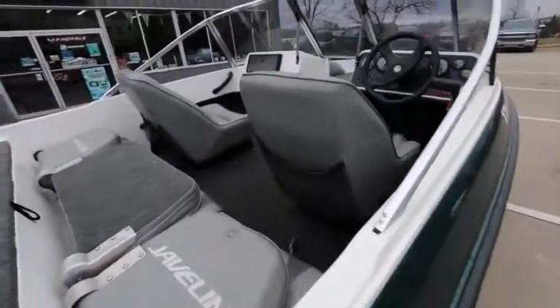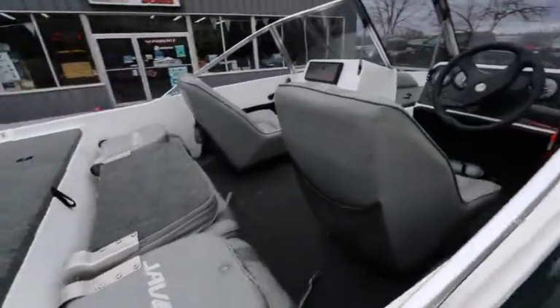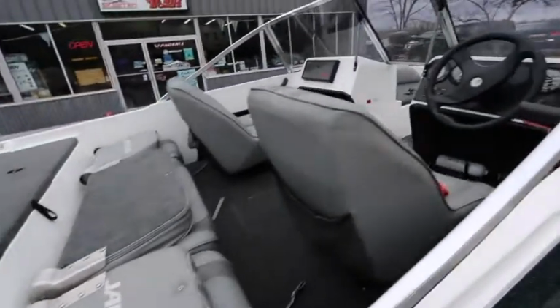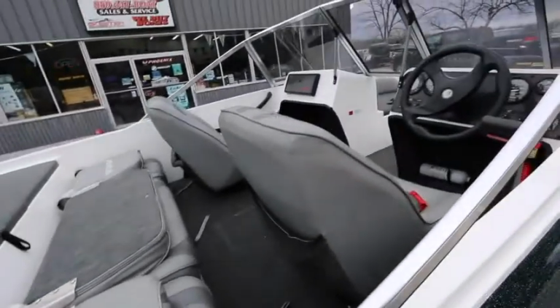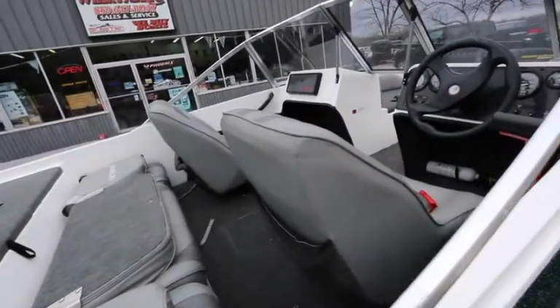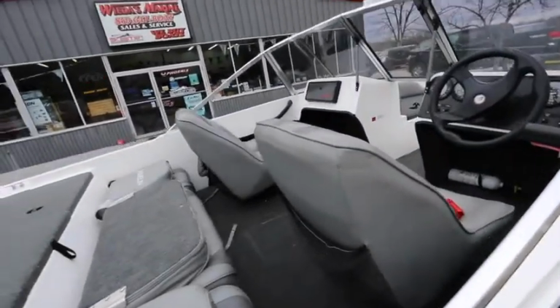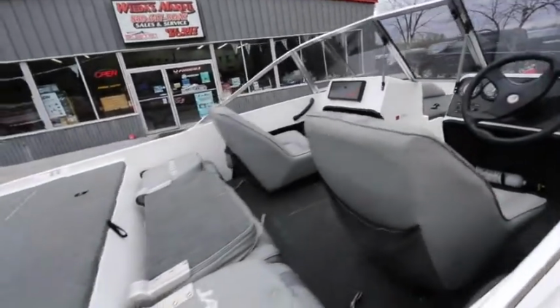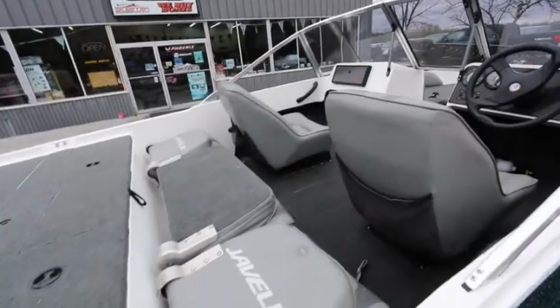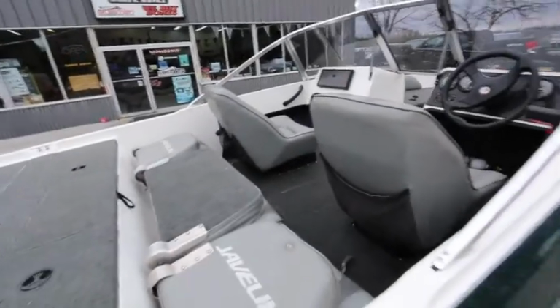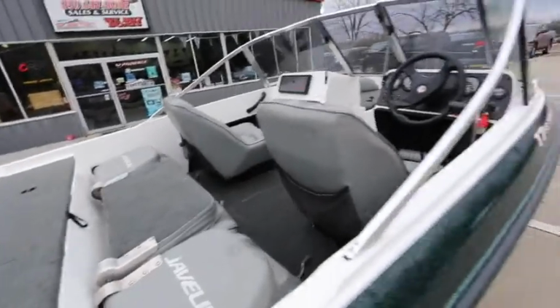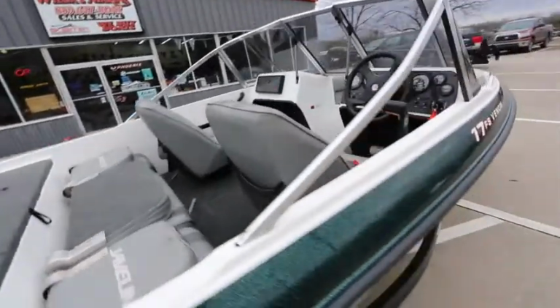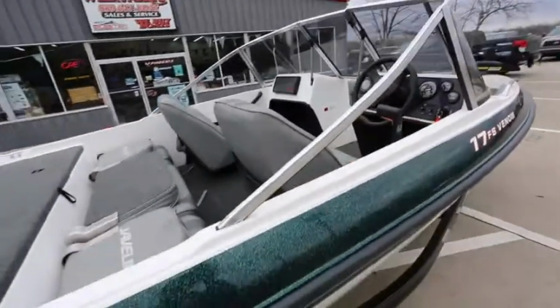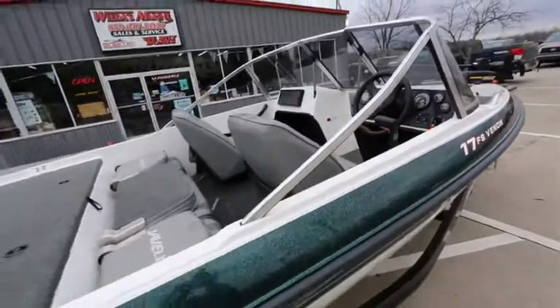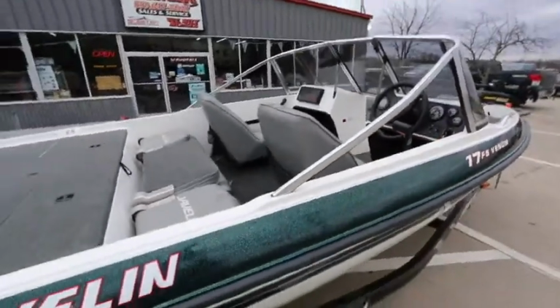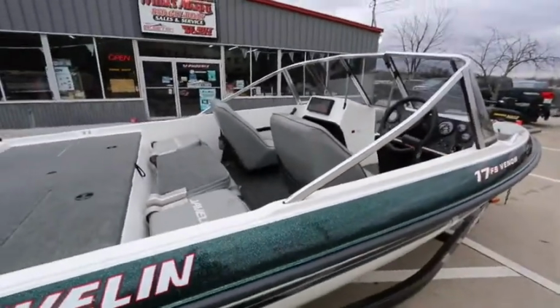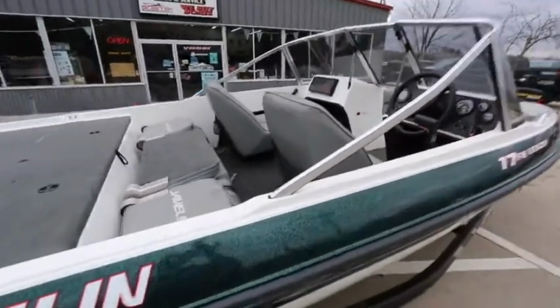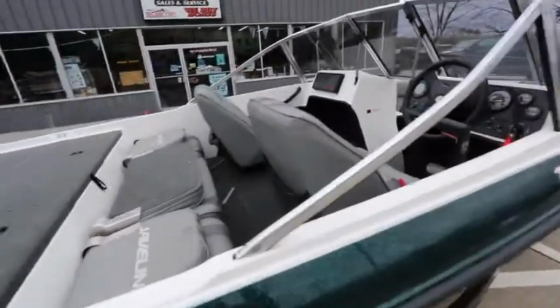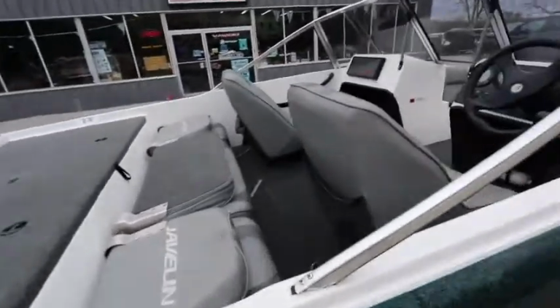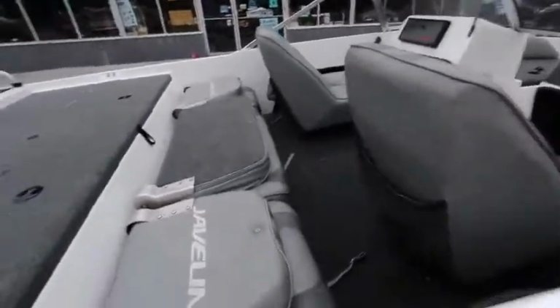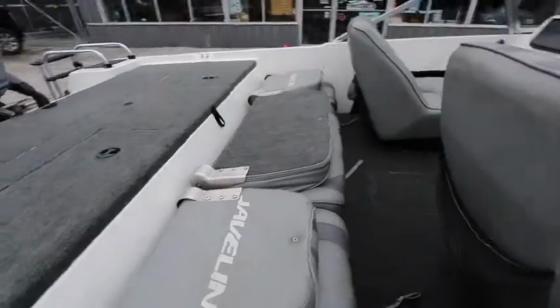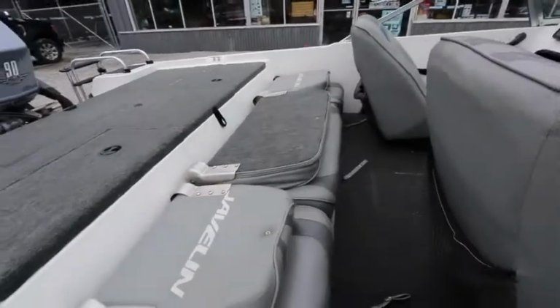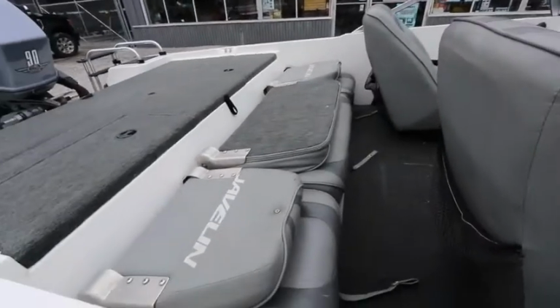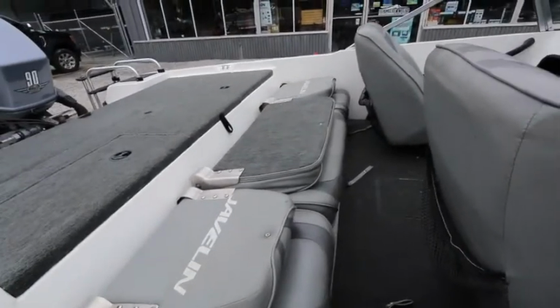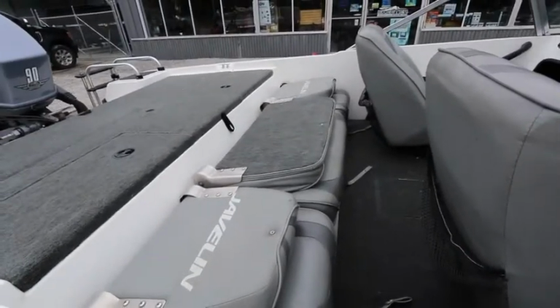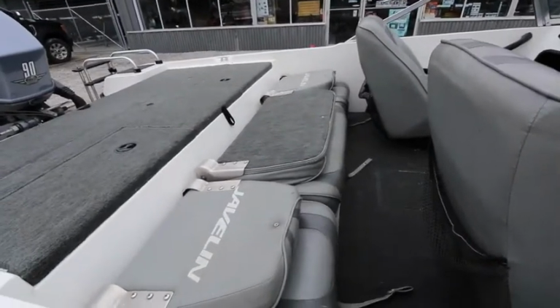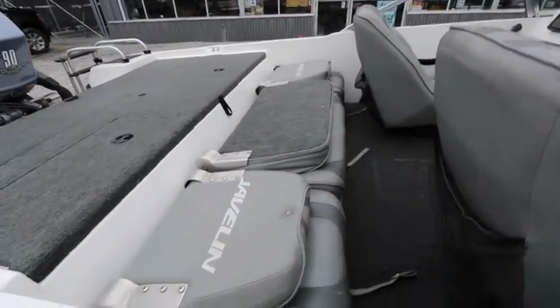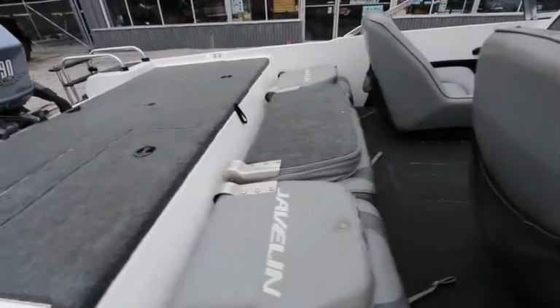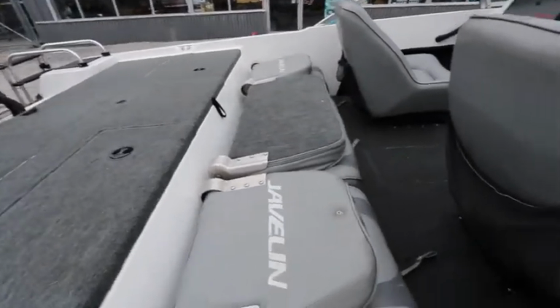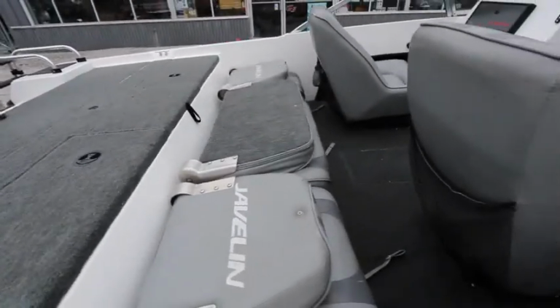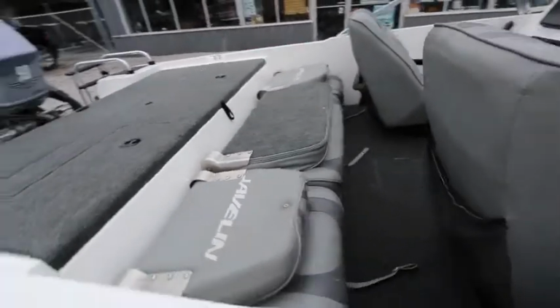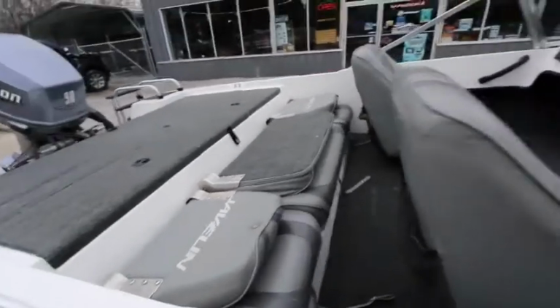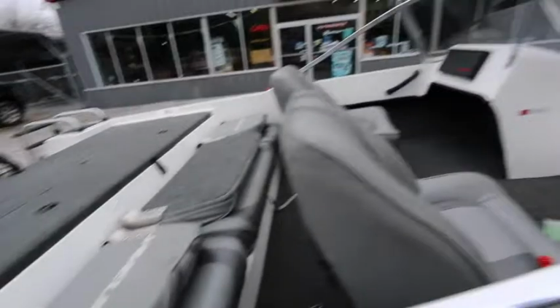Now the whole nice thing about this boat is if you want just a little boat to take a lot of people out, this is the boat for you. You've got three-across seating in the back — you could probably fit four people on that back bench, even though there are three seats.